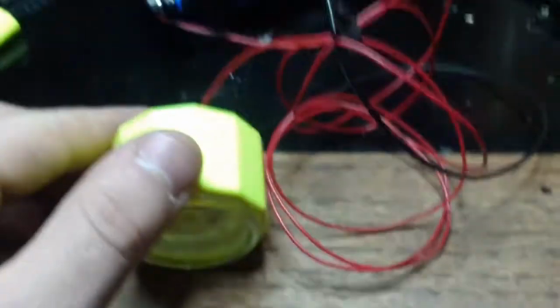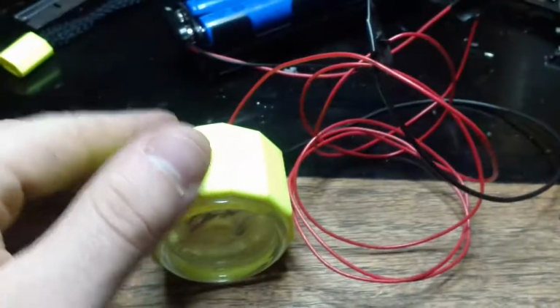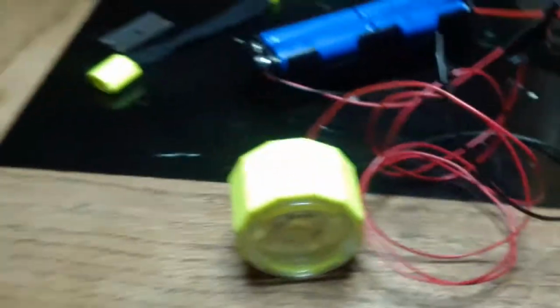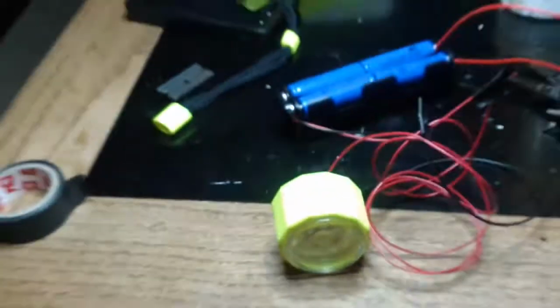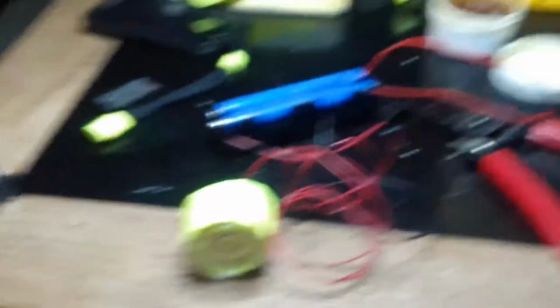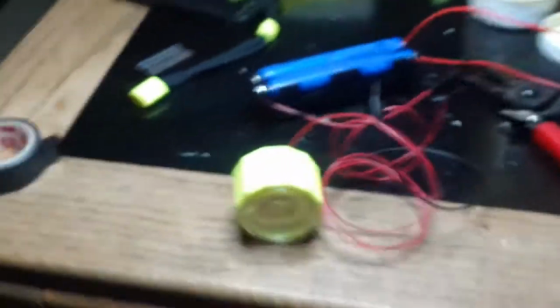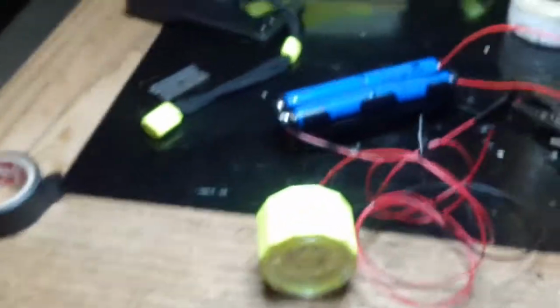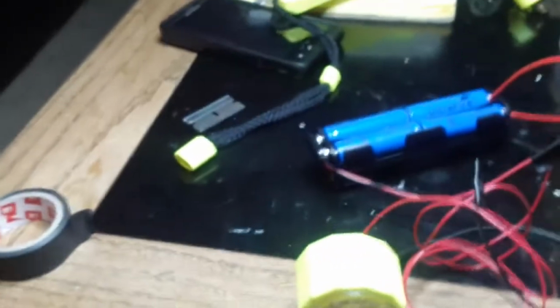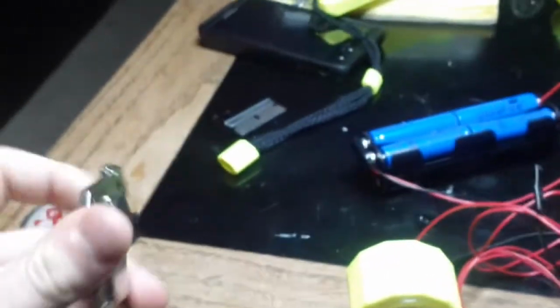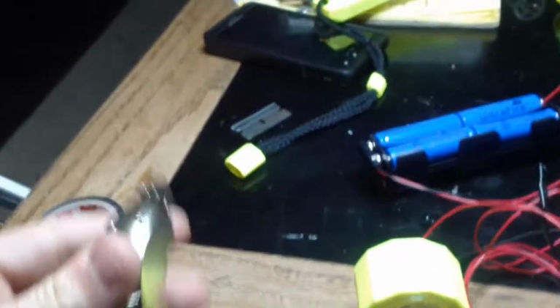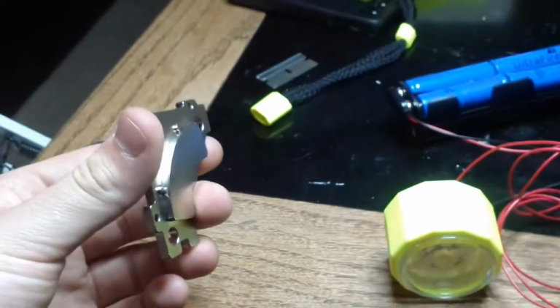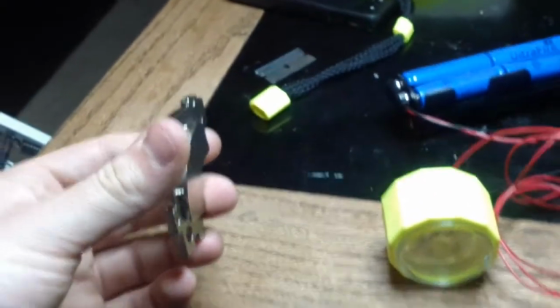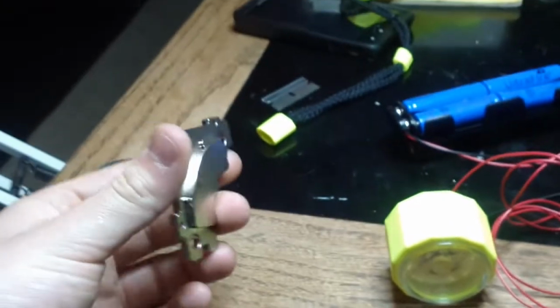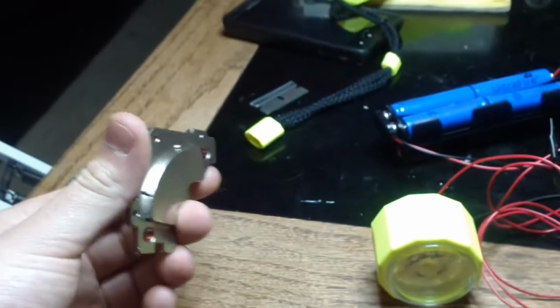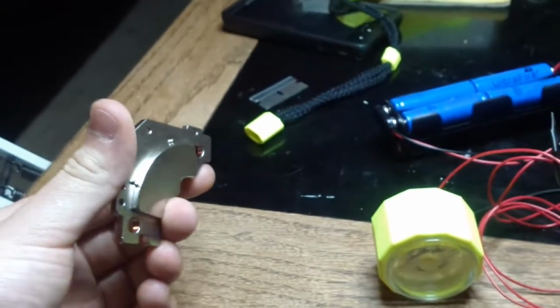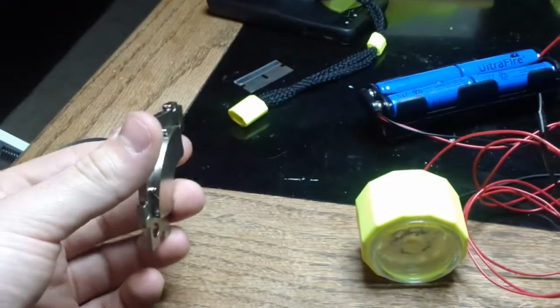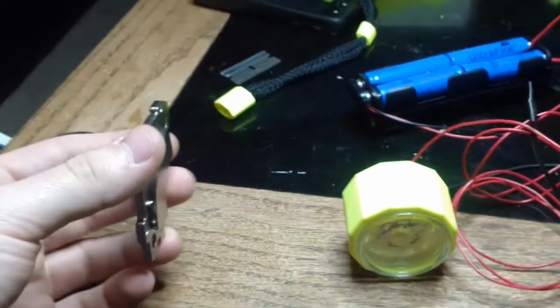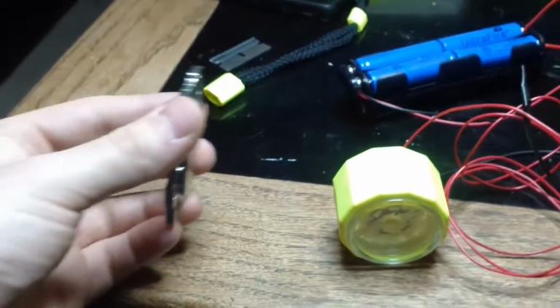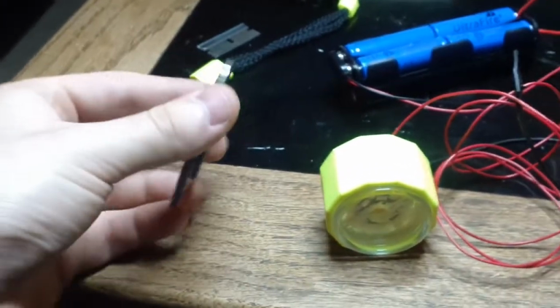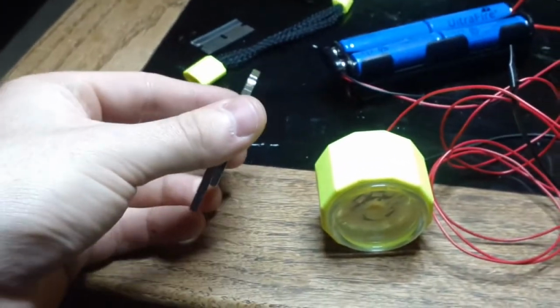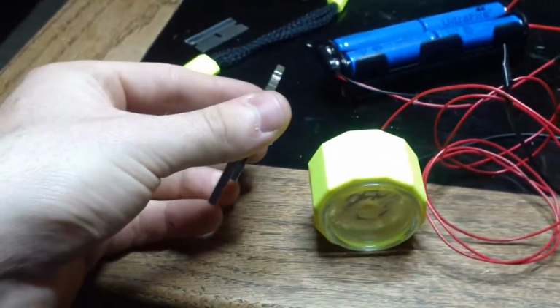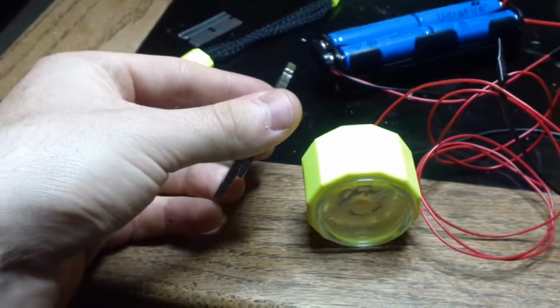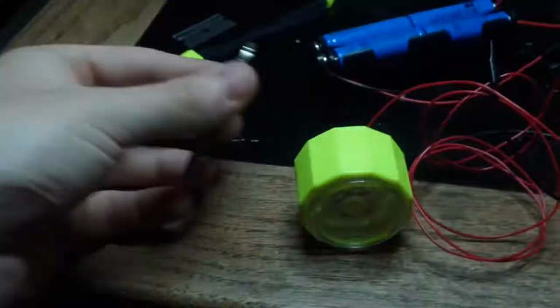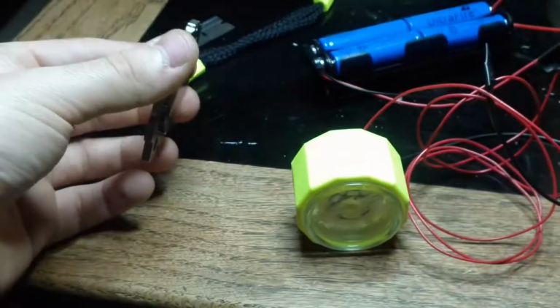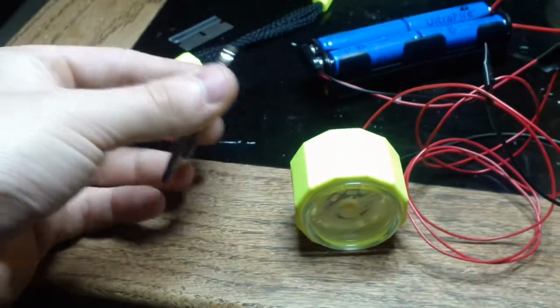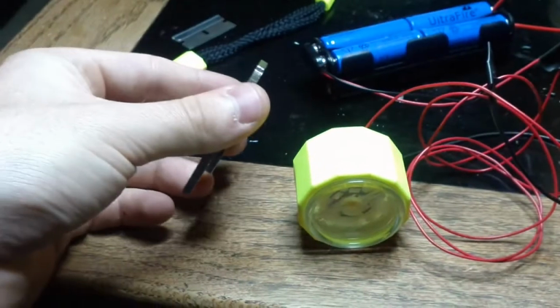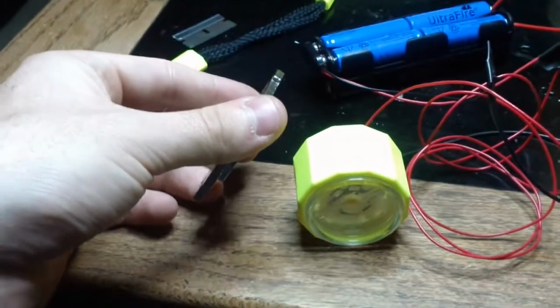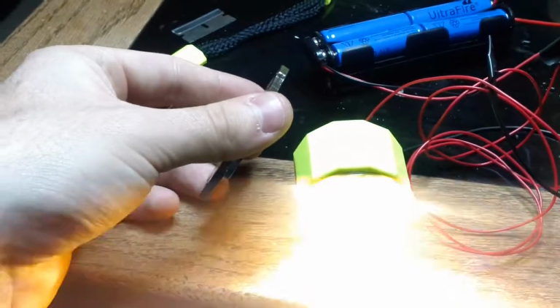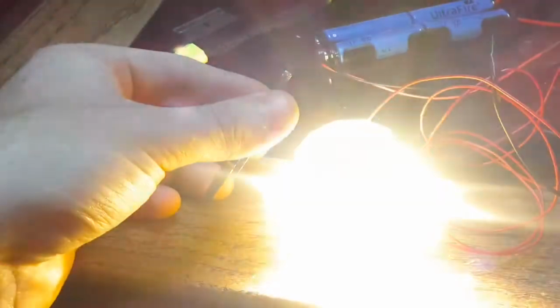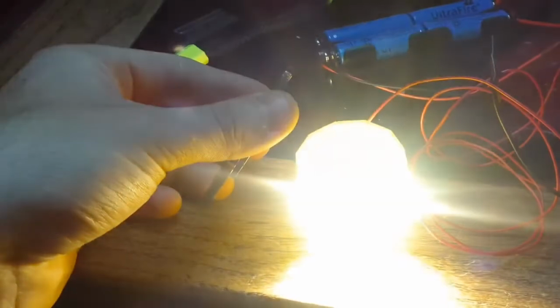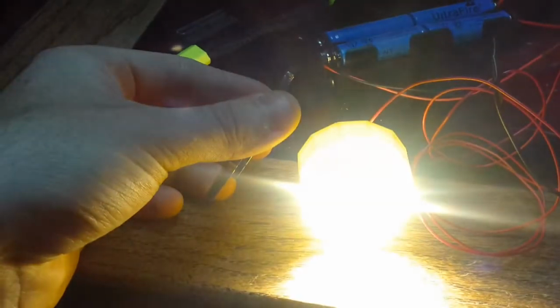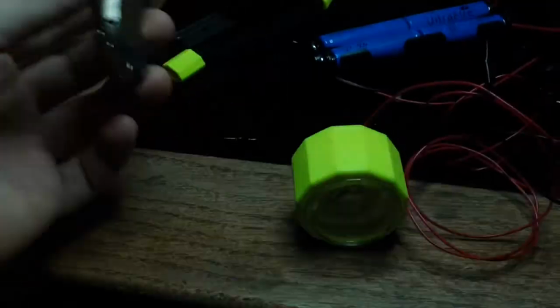So with the magnetic reed switch, you just use the magnet. This case is a rare earth magnet, but you can use whatever. And this LED is super bright.